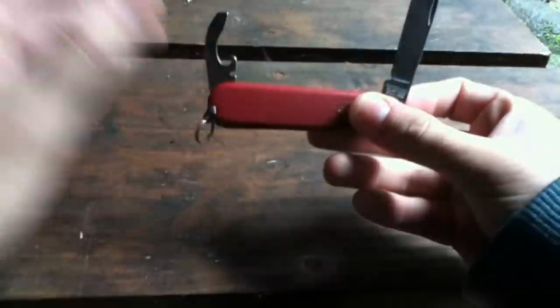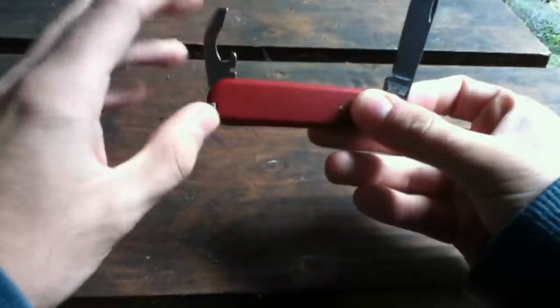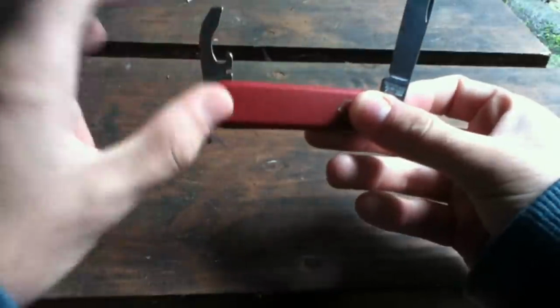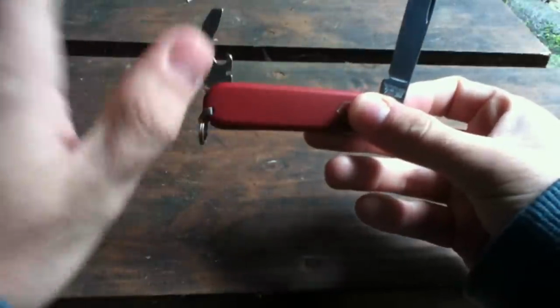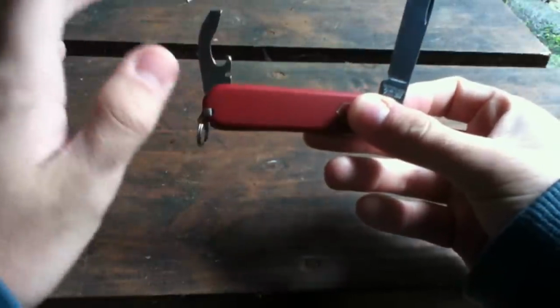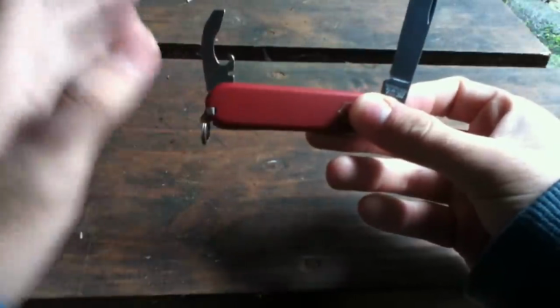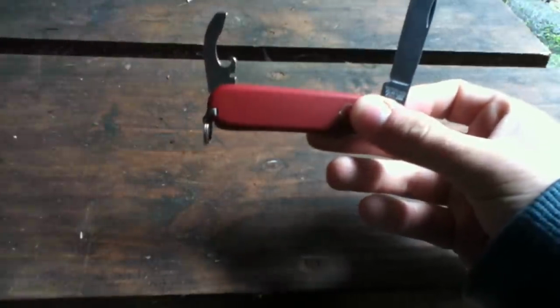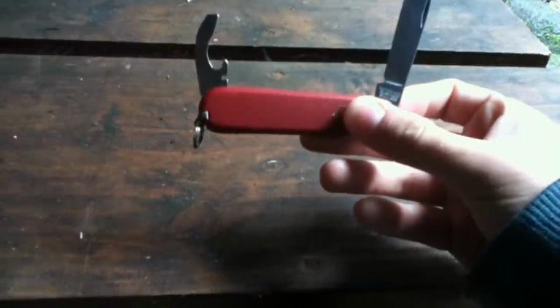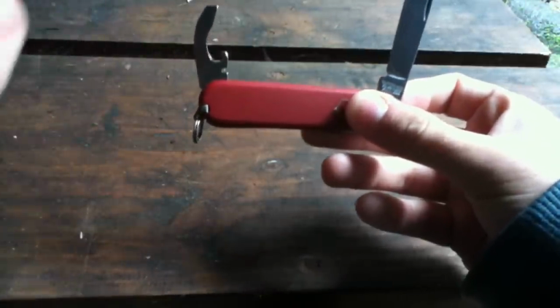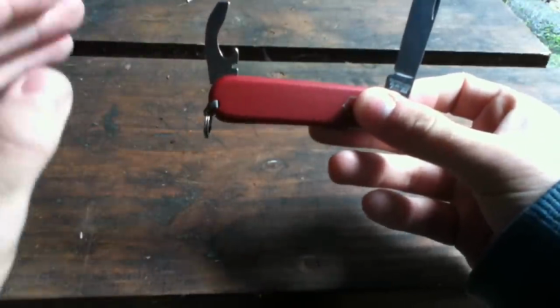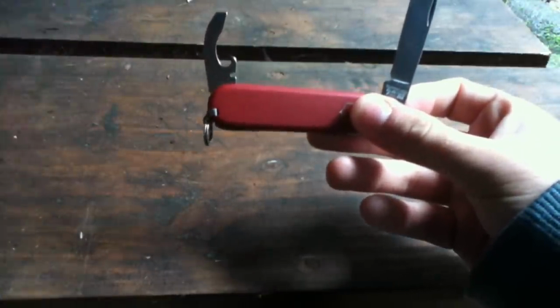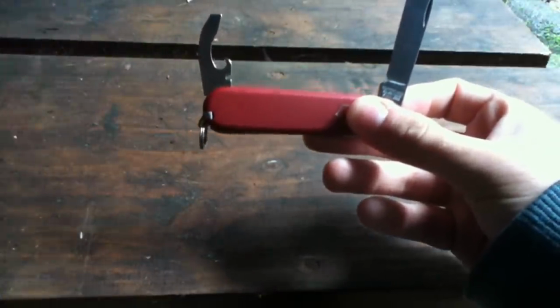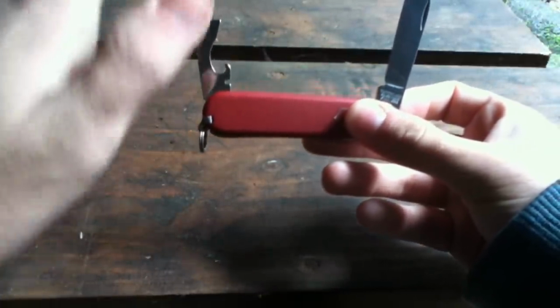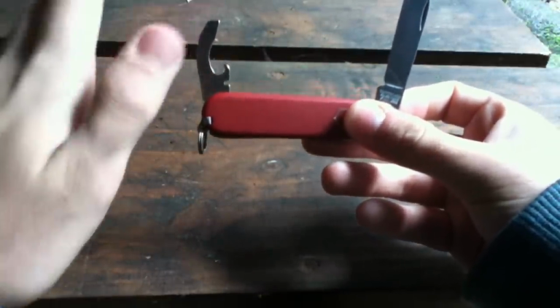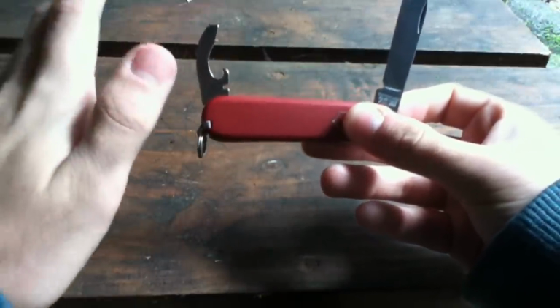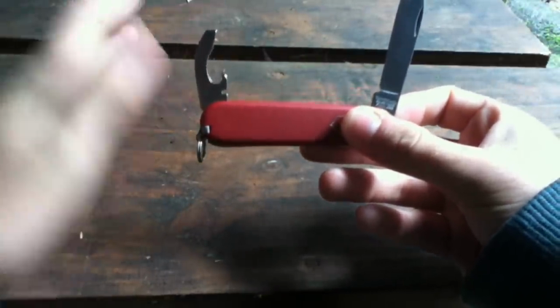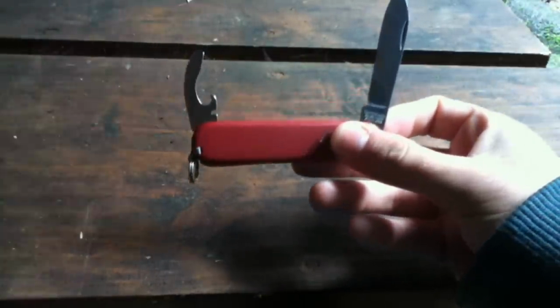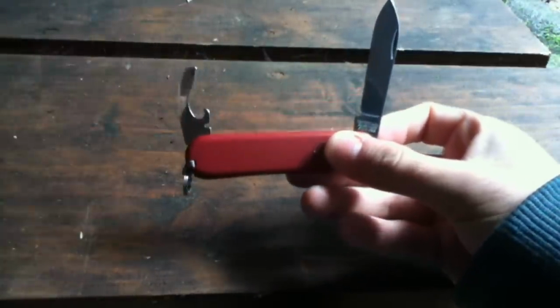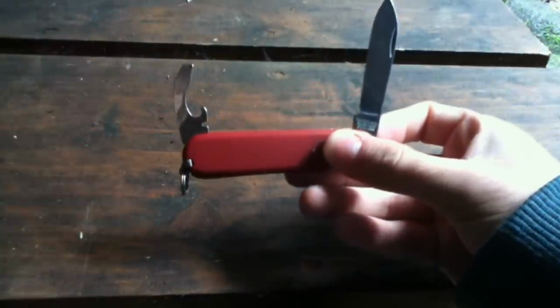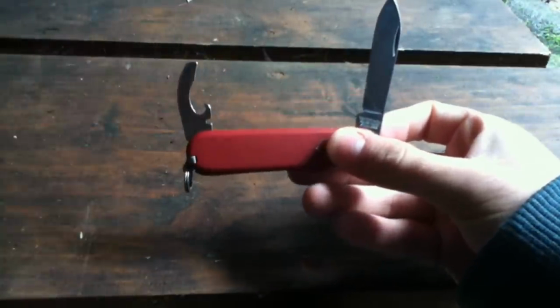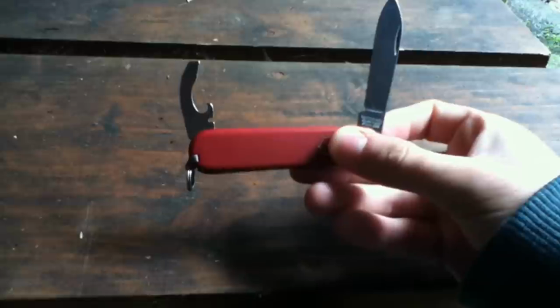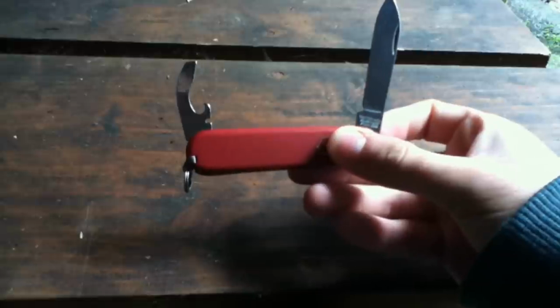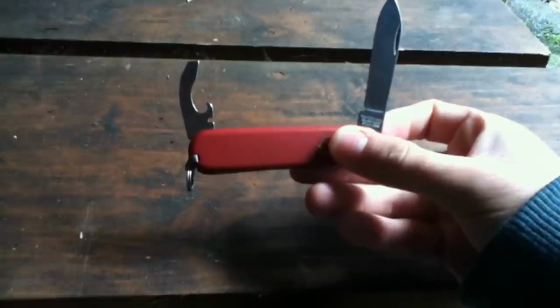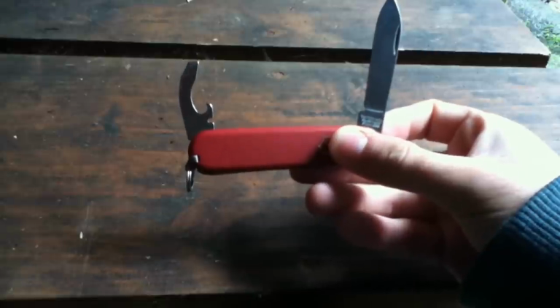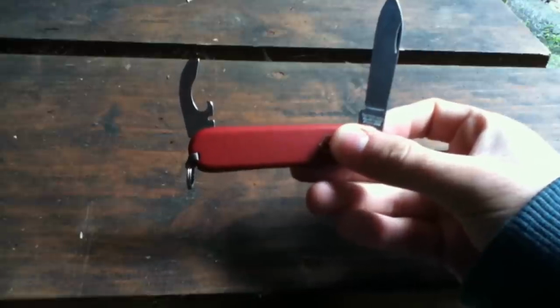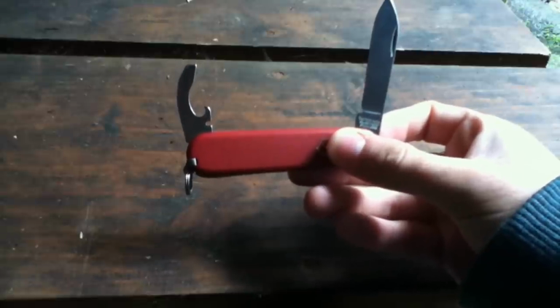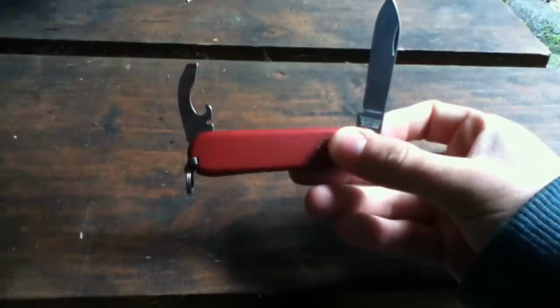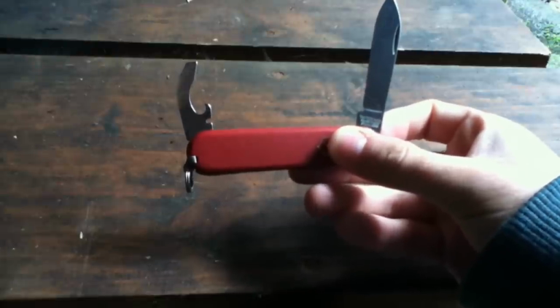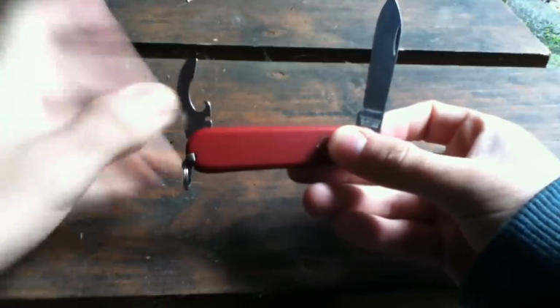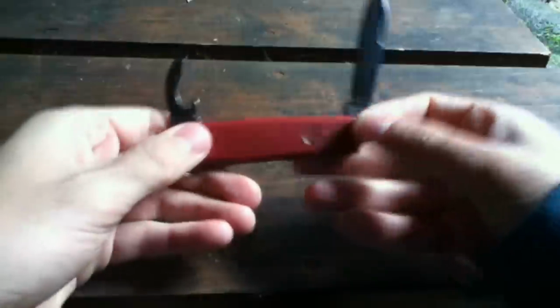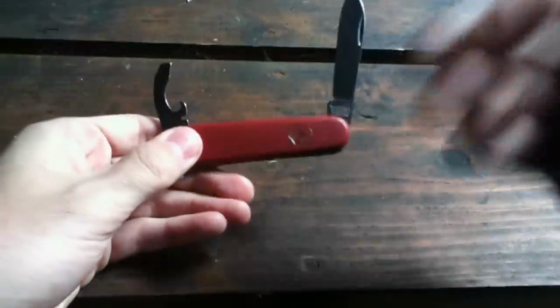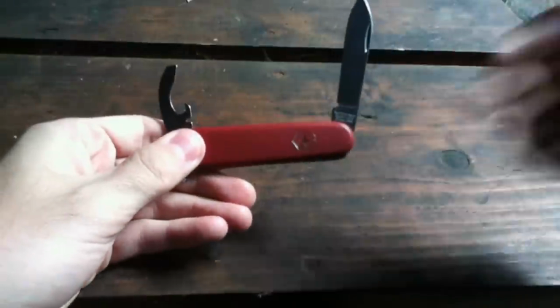And the can opener, I can tell you, is really good. You can't go wrong with it. If you're looking for a can opener and at the same time carry a knife with you, this is great.